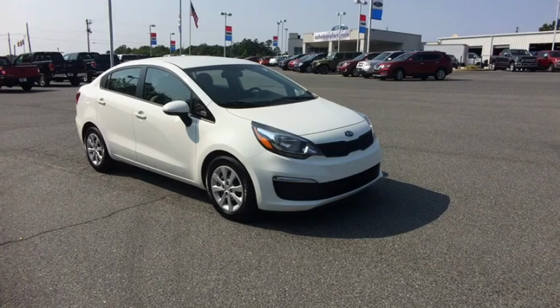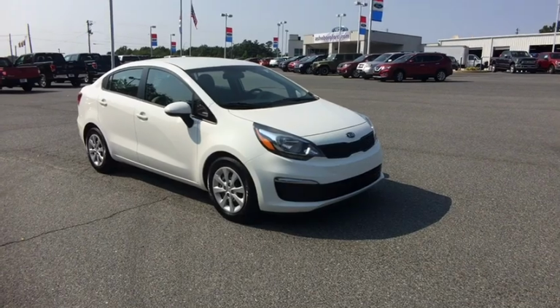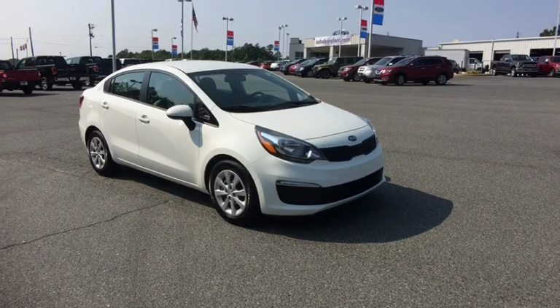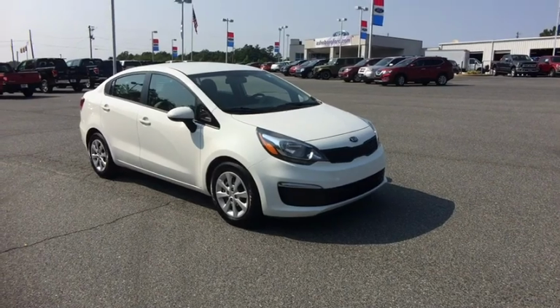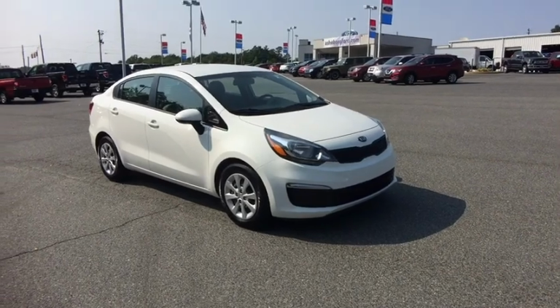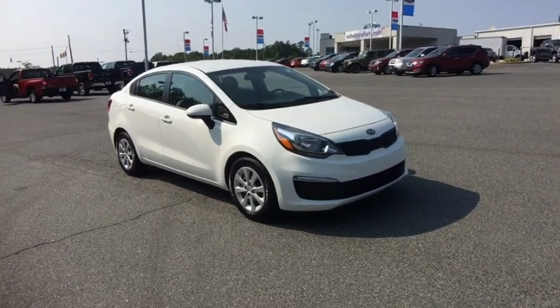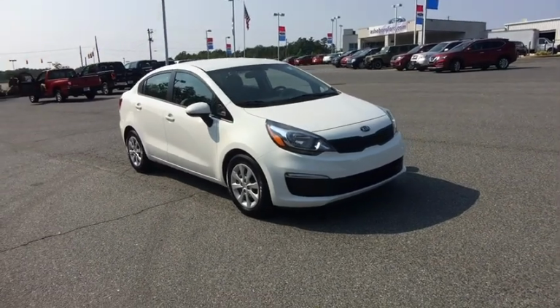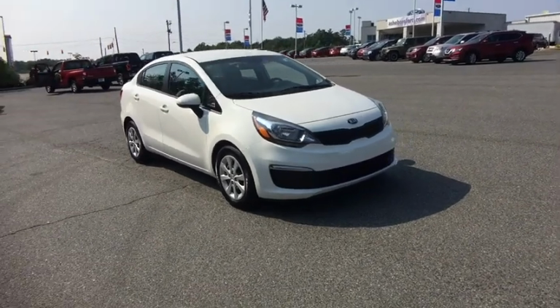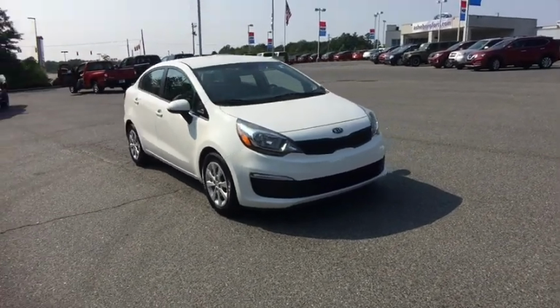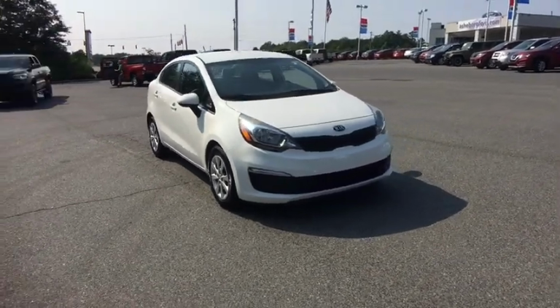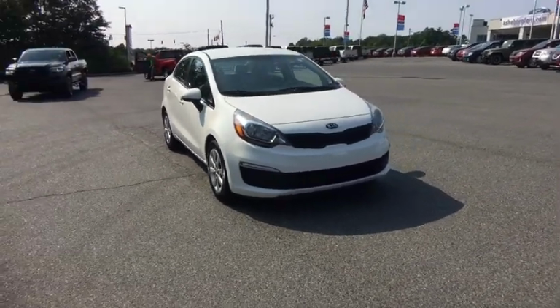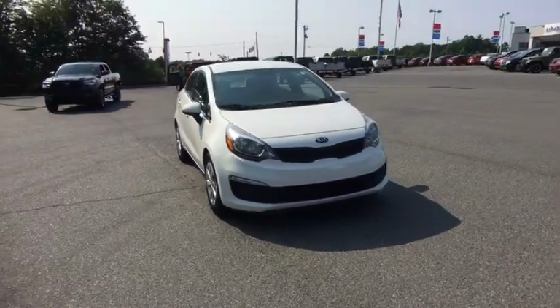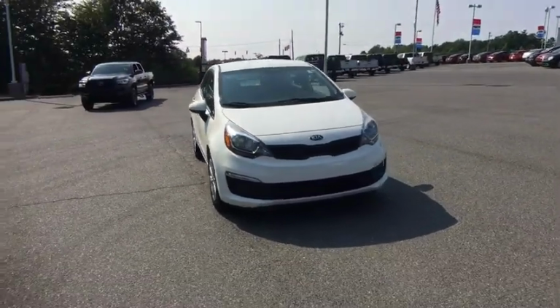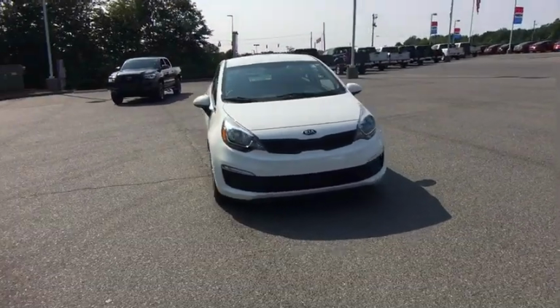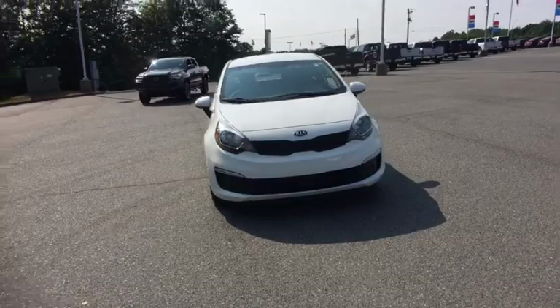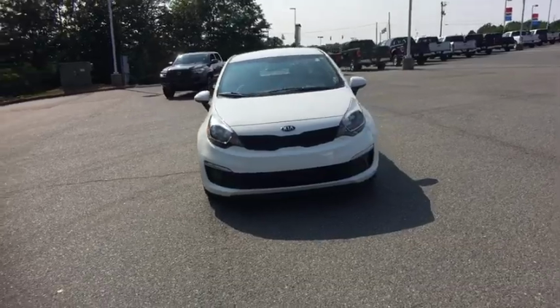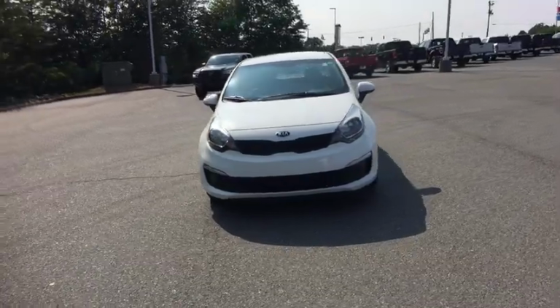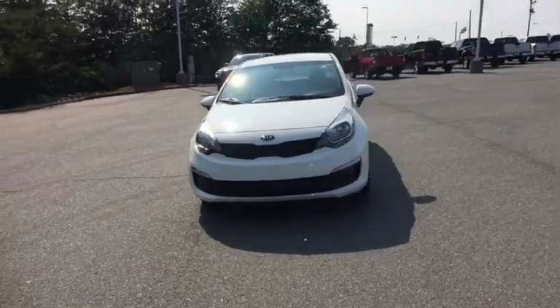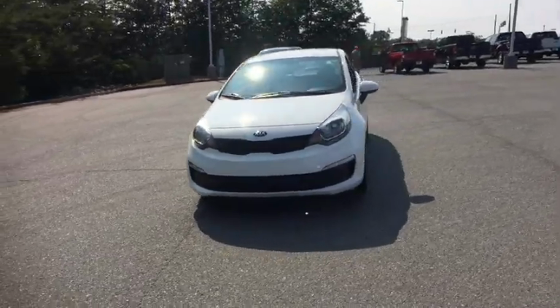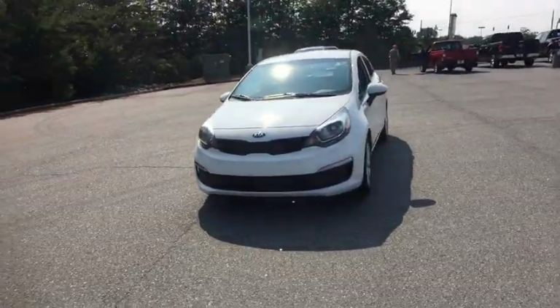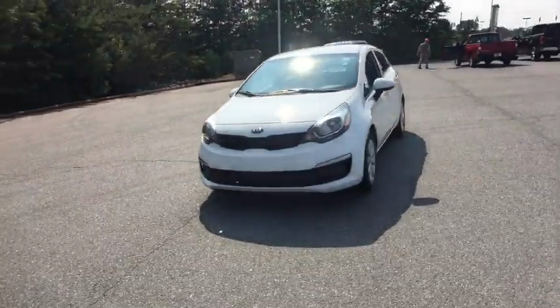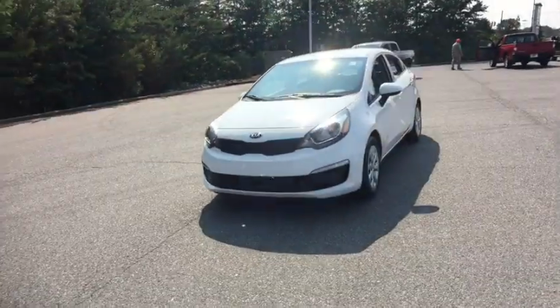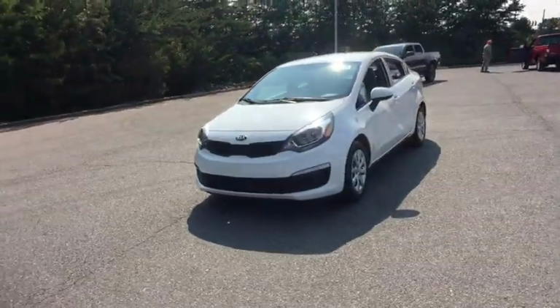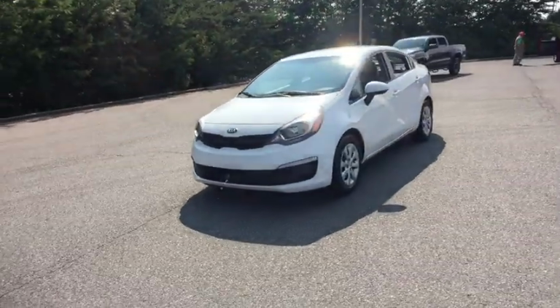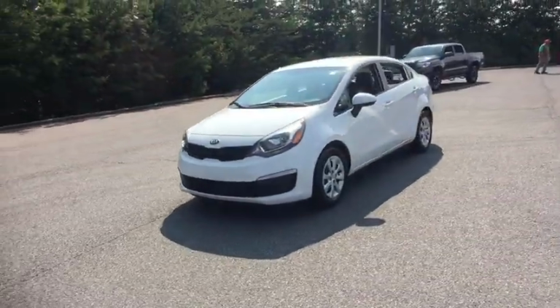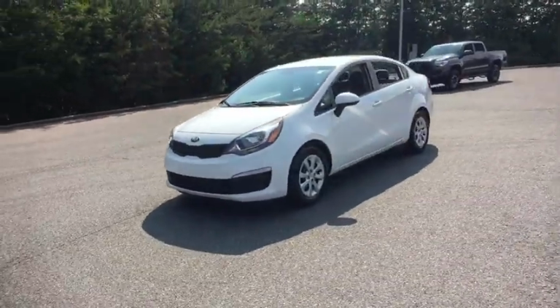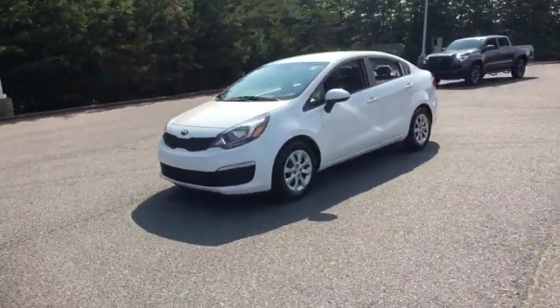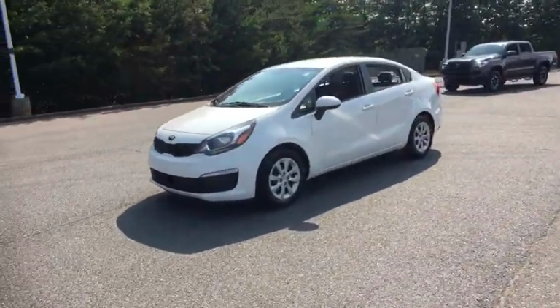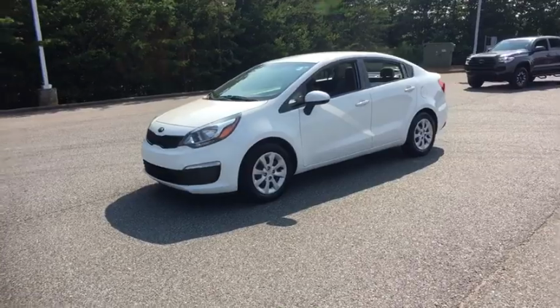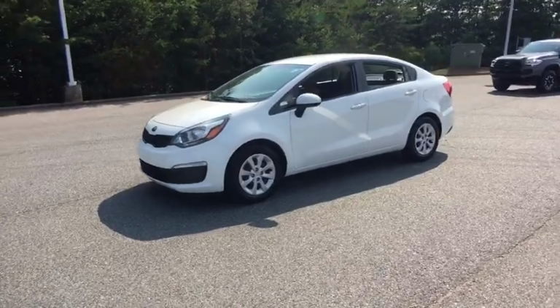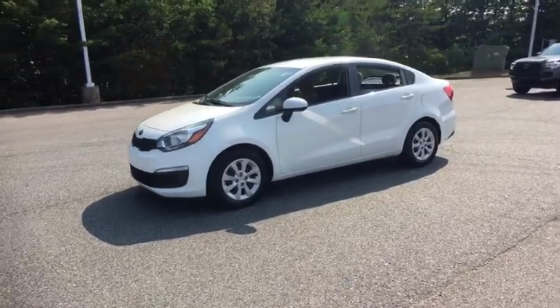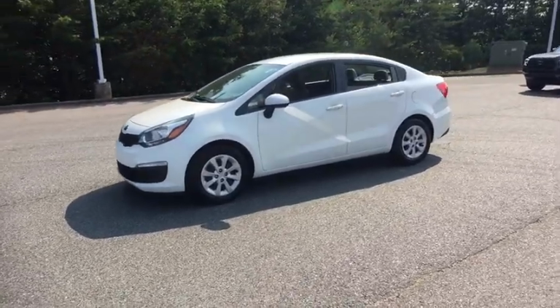The 2016 Kia Rio. The Rio delivers sprightly performance, great fuel economy, and agile handling, all in a stylish package. This vehicle has less than 60,000 miles.